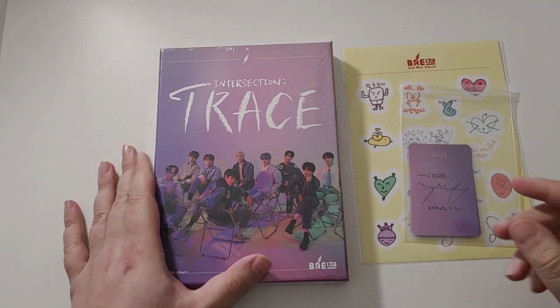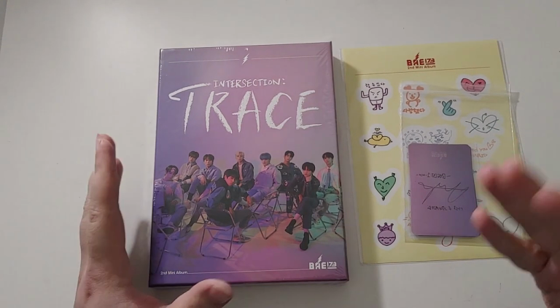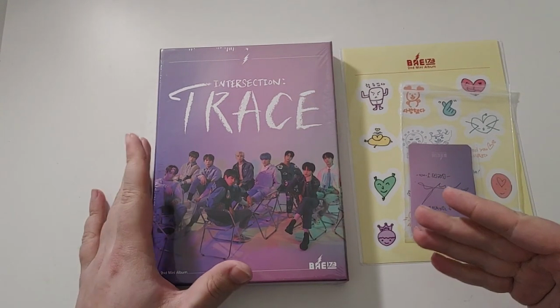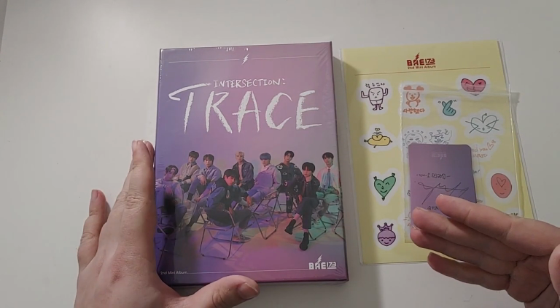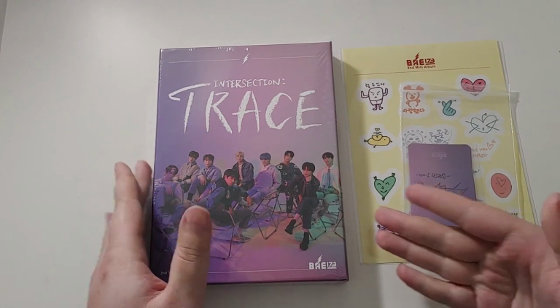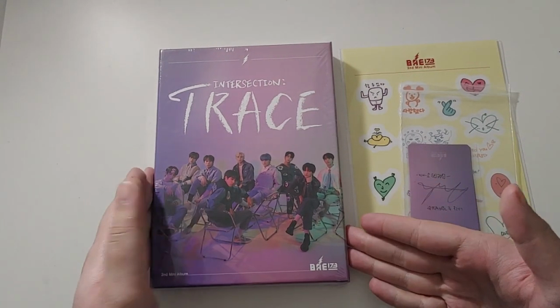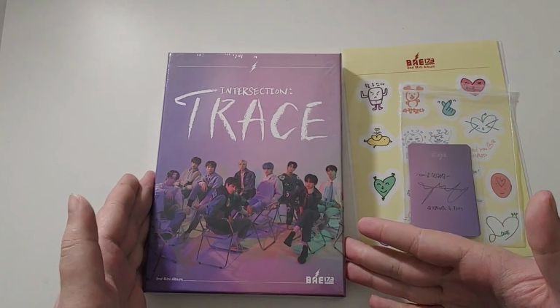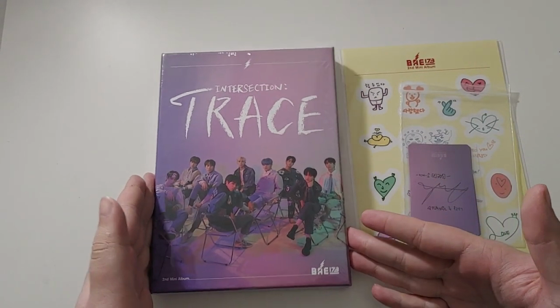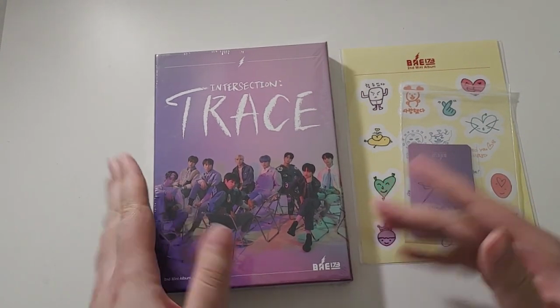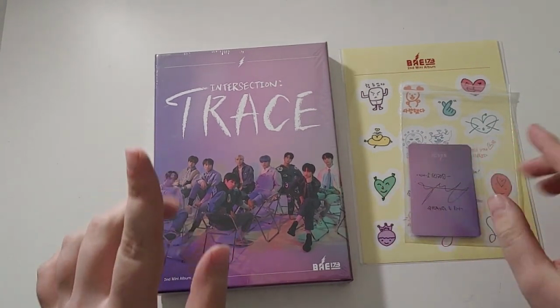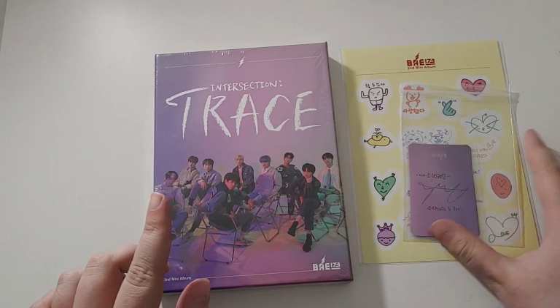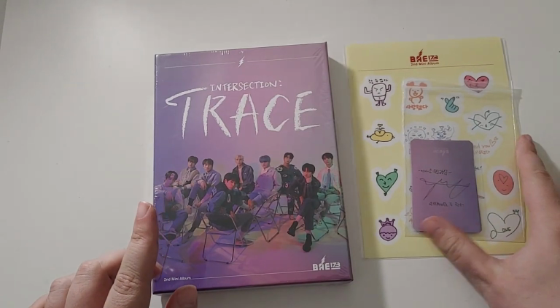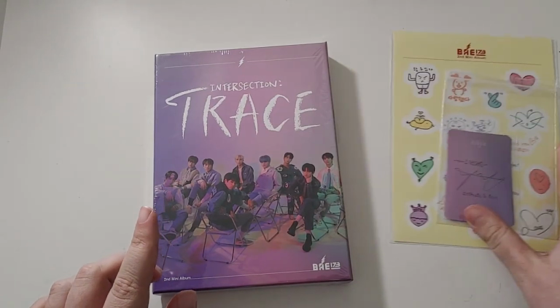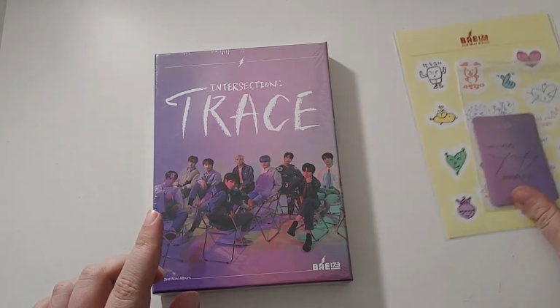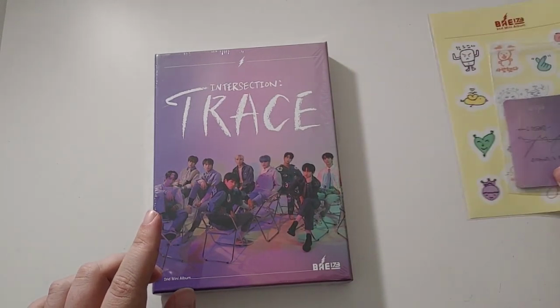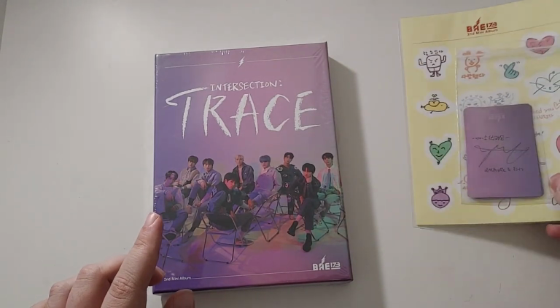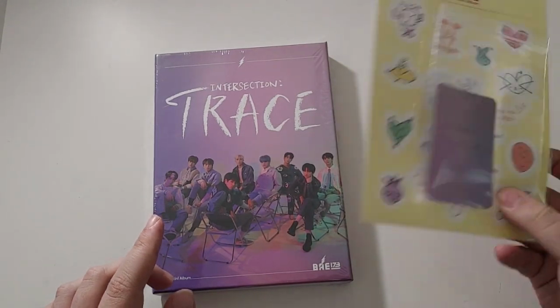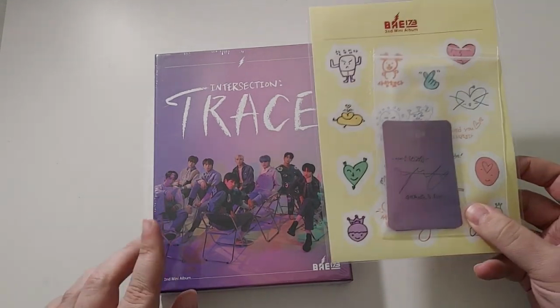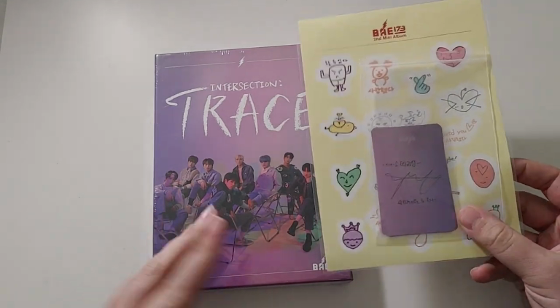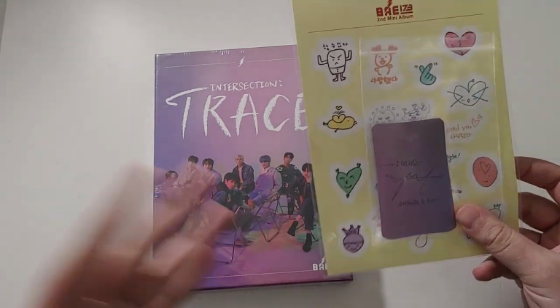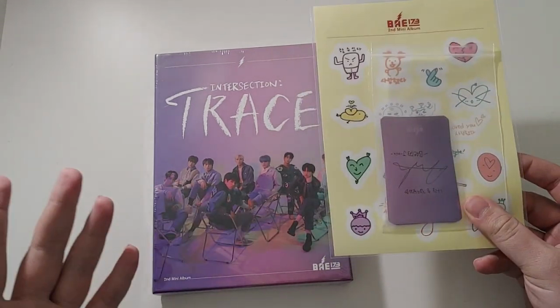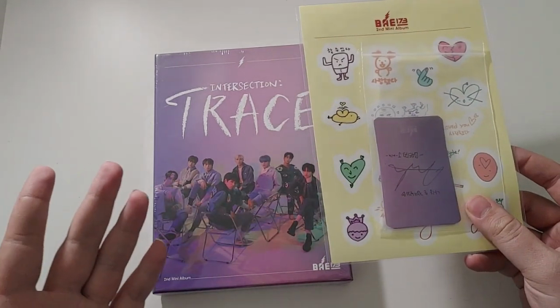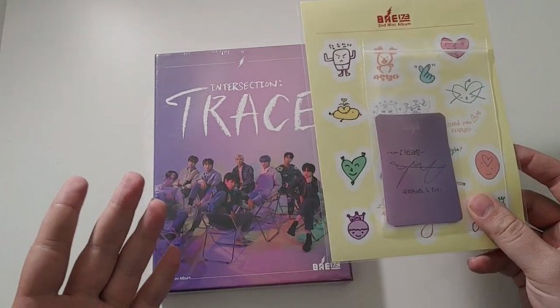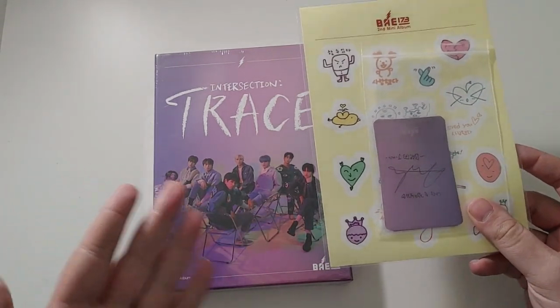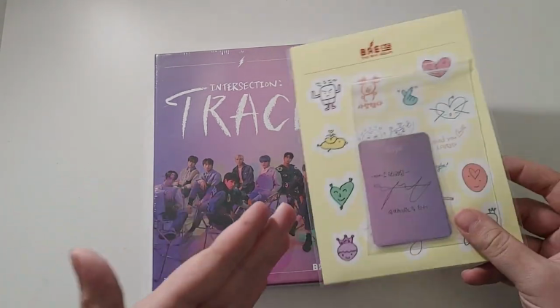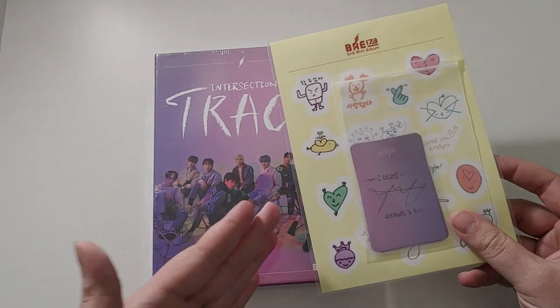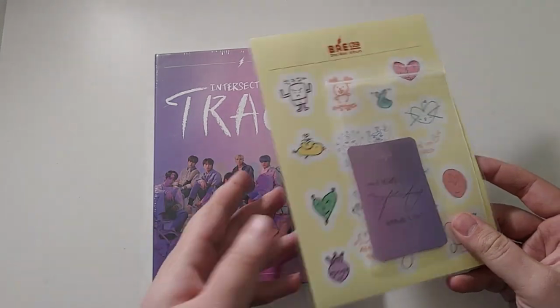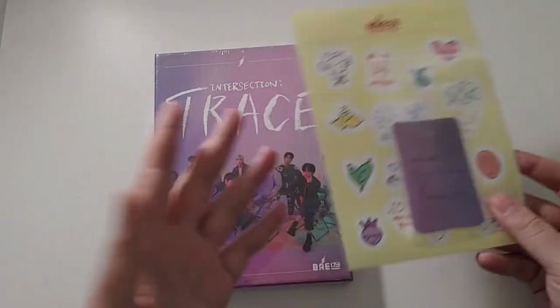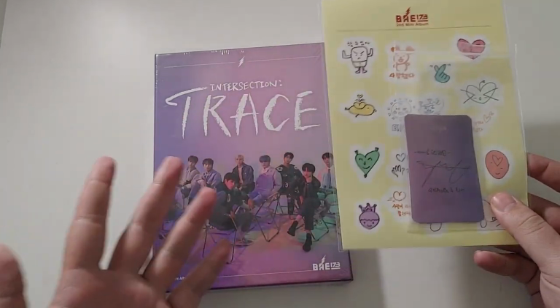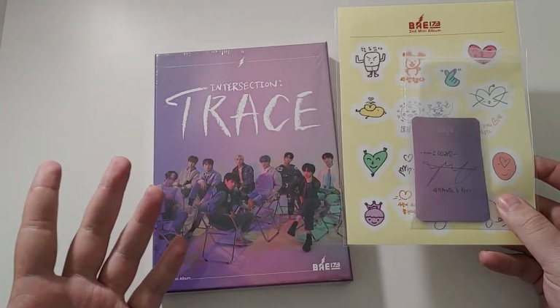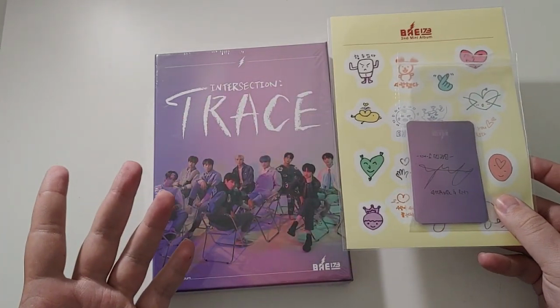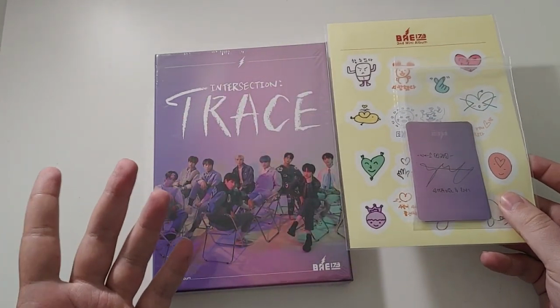They changed the packaging — big fan of the change, I'll get to that in a second. We have pre-order goods, which are available anywhere you pre-ordered; this is not an exclusive to any store.